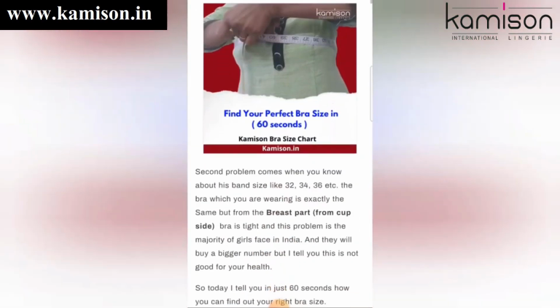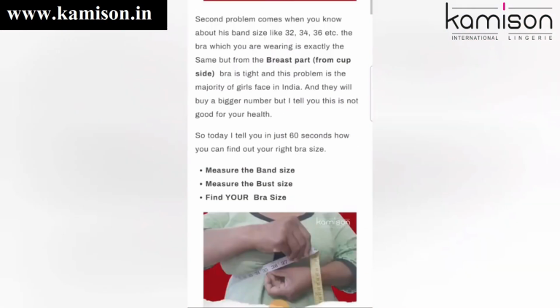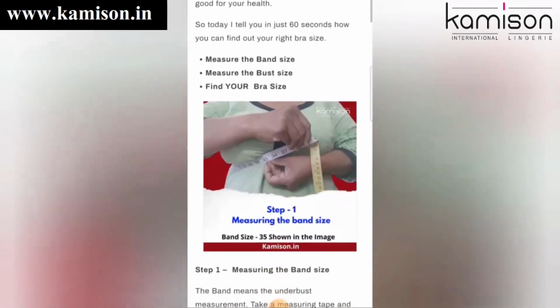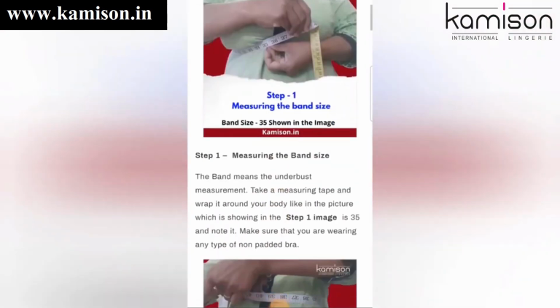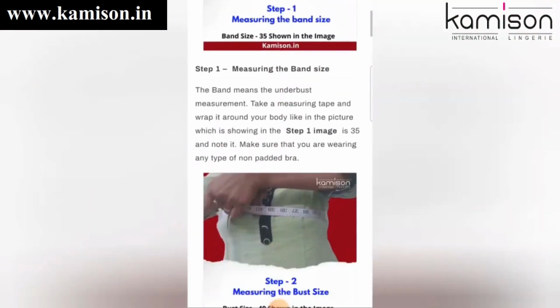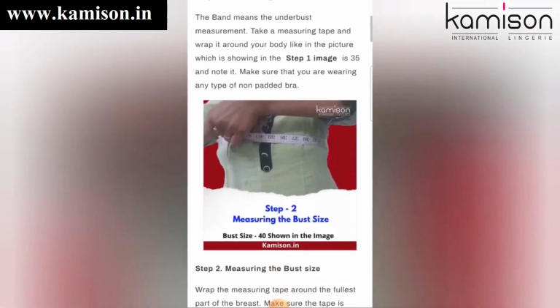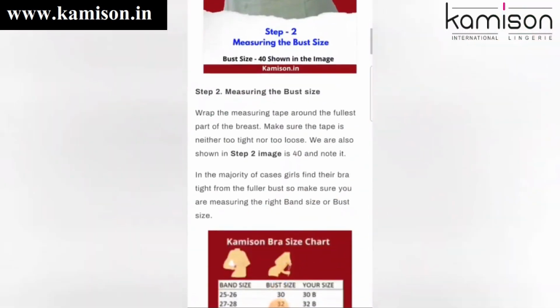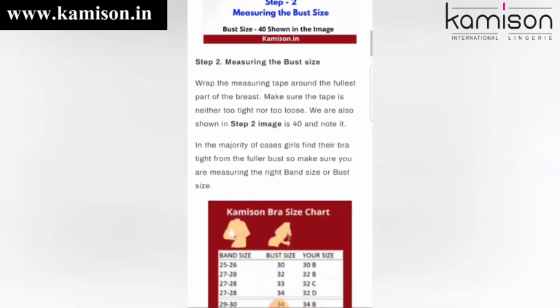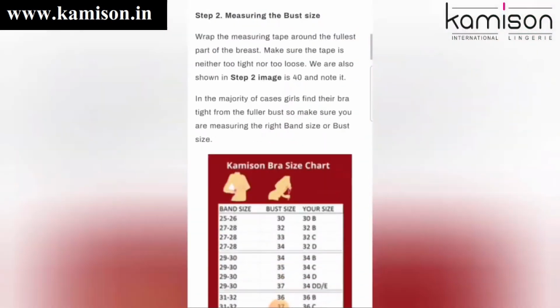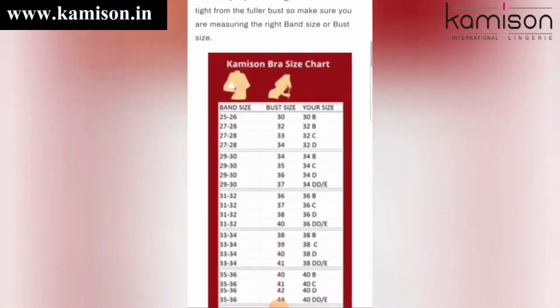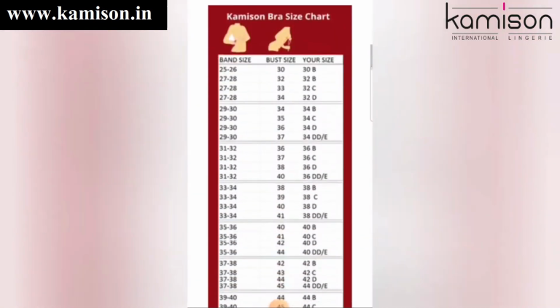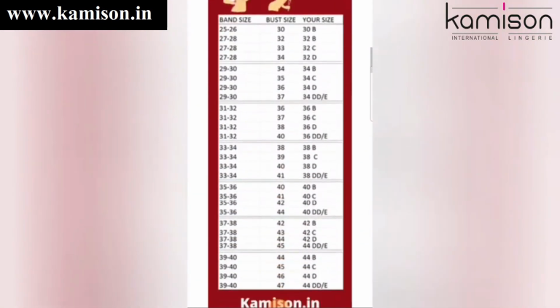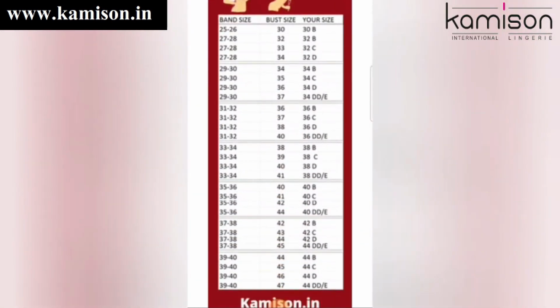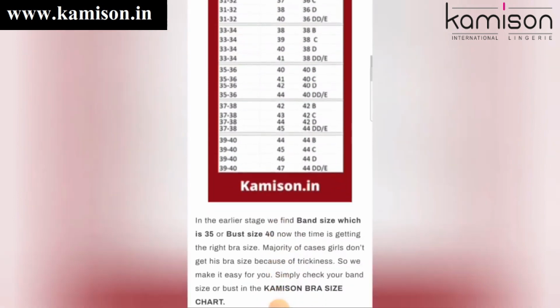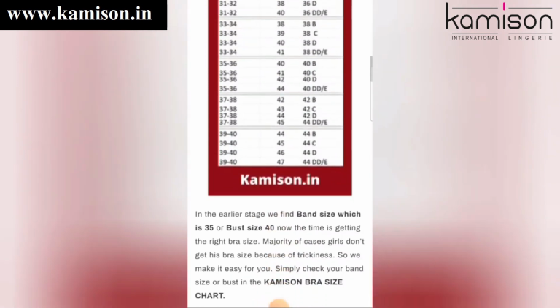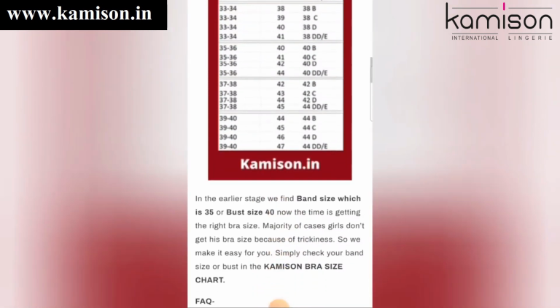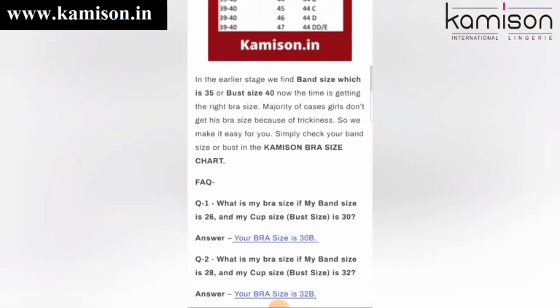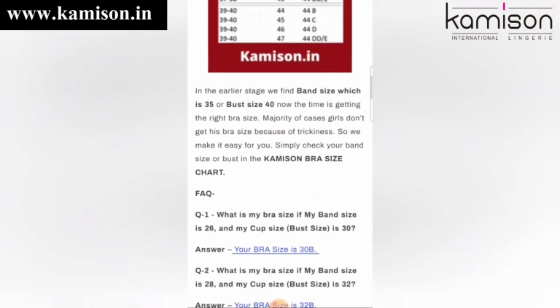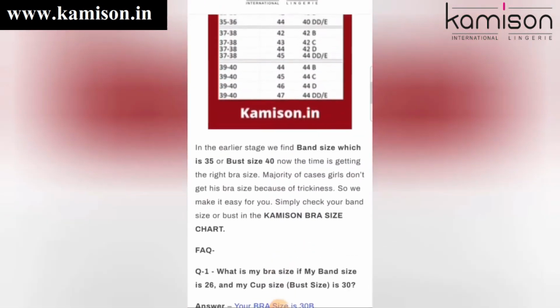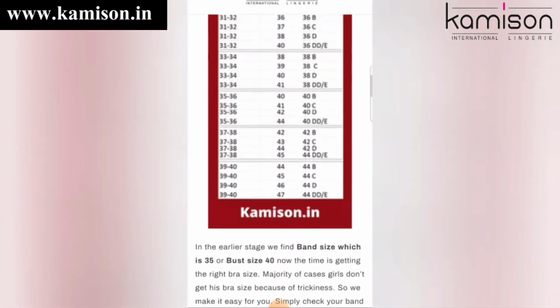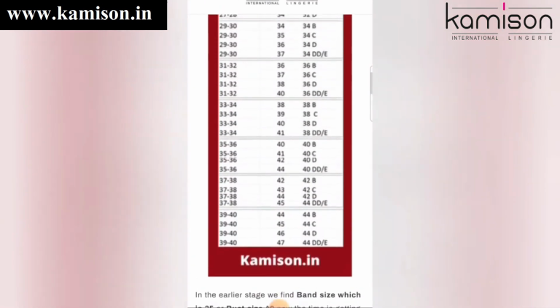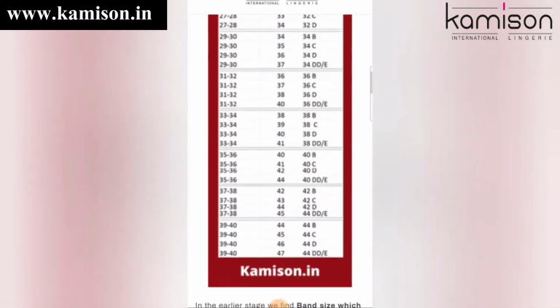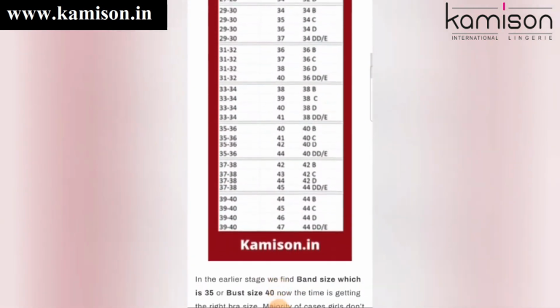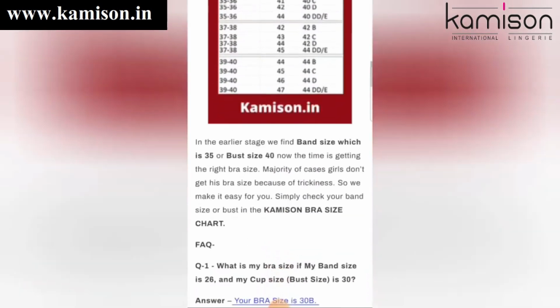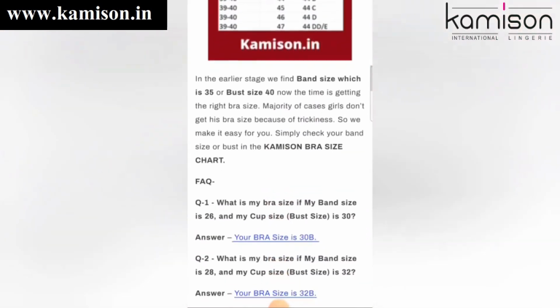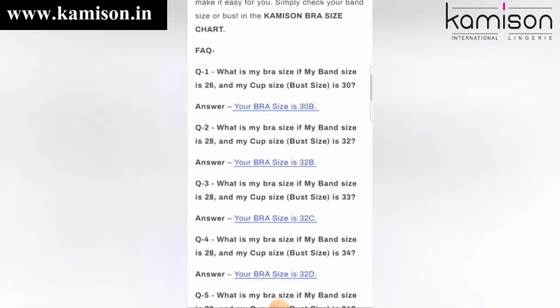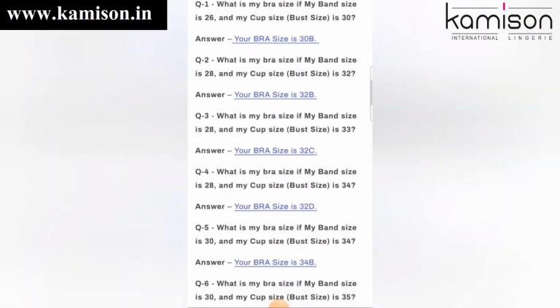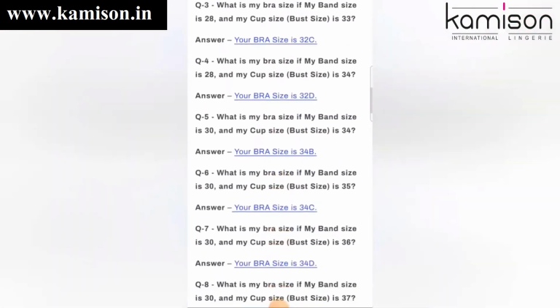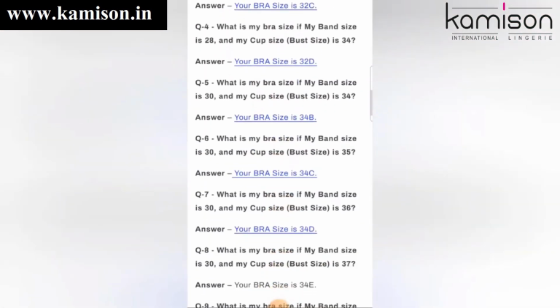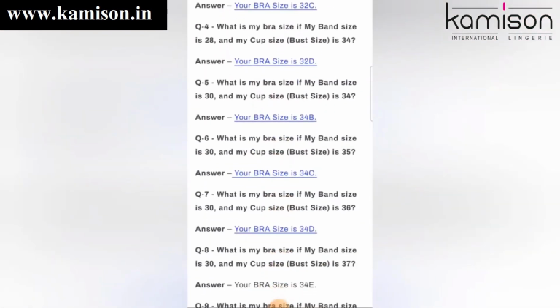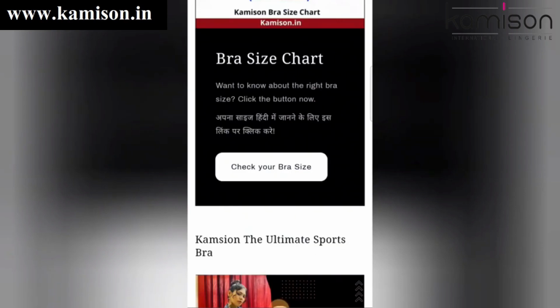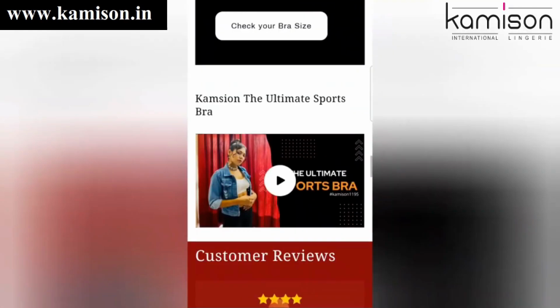How to choose your perfect size — here you have all measurements and details, you will go through it. It will be so easy for you to find a perfect size, so you will understand easily.